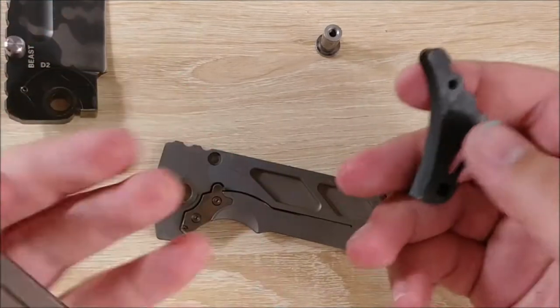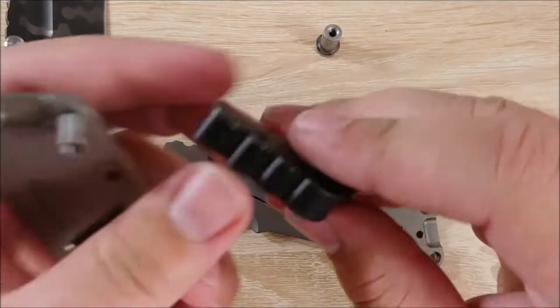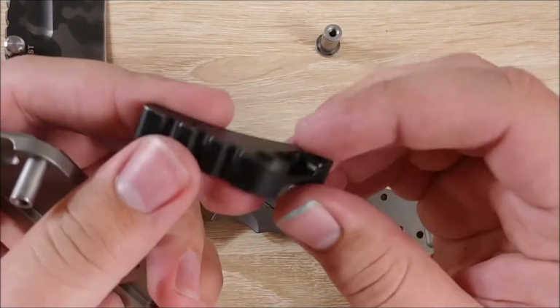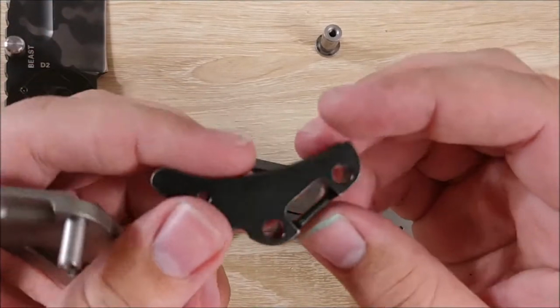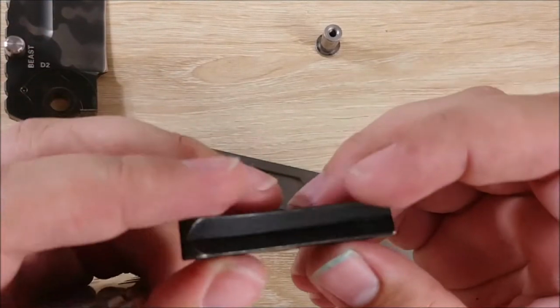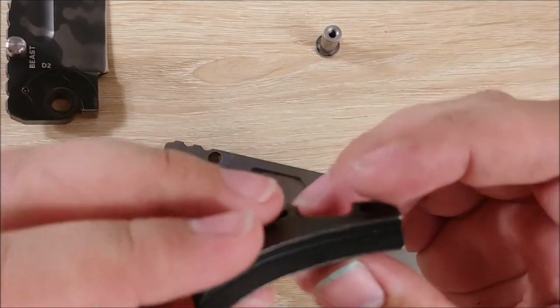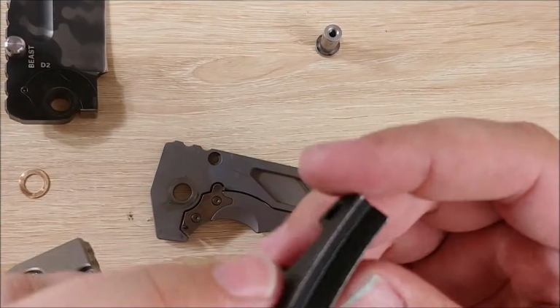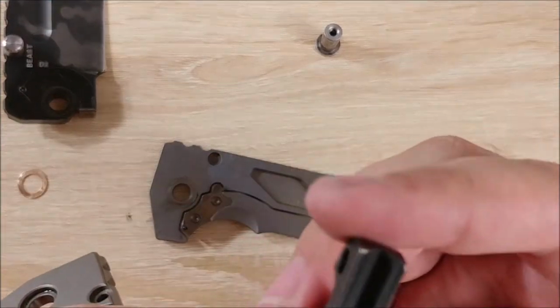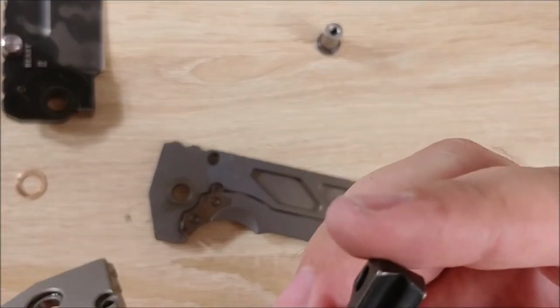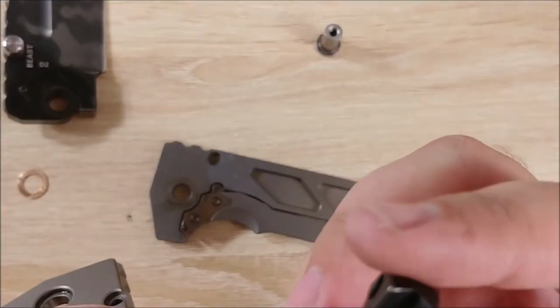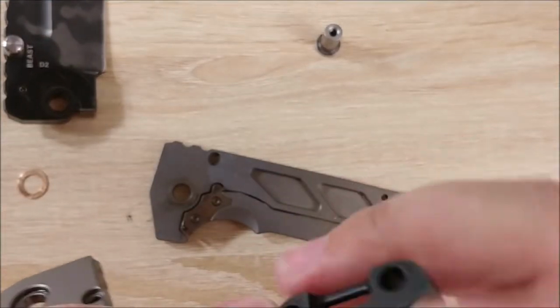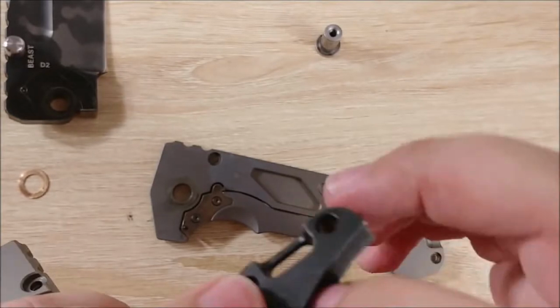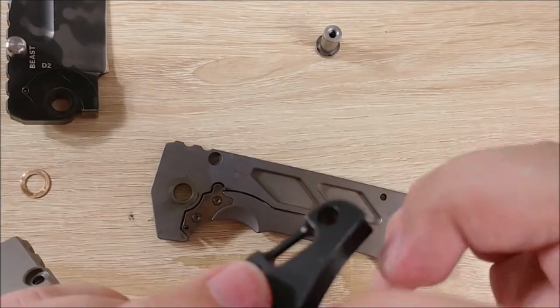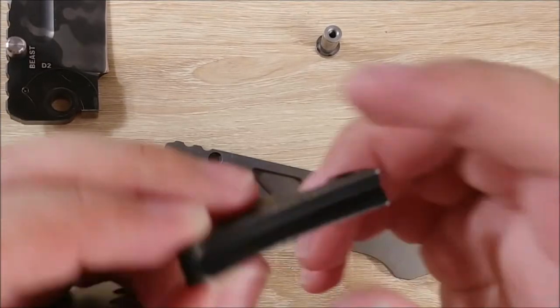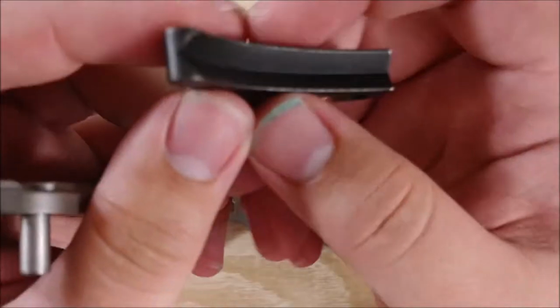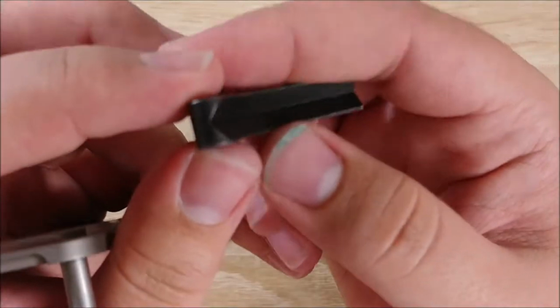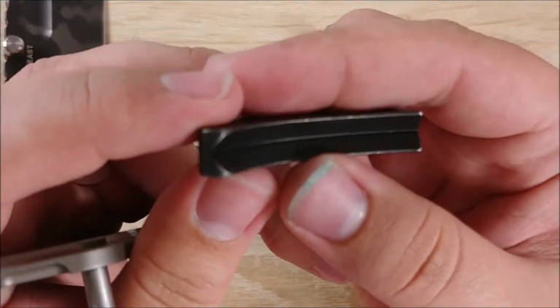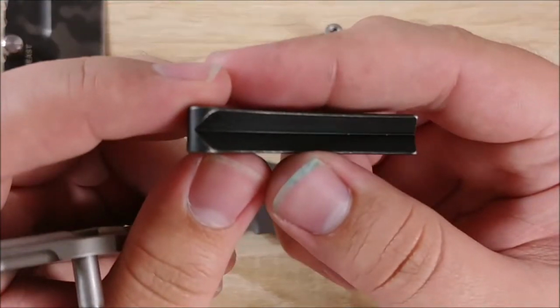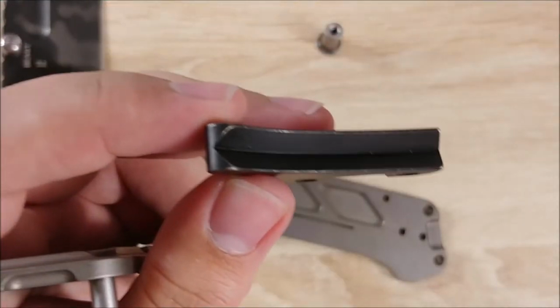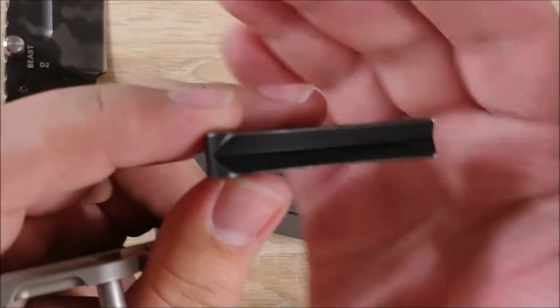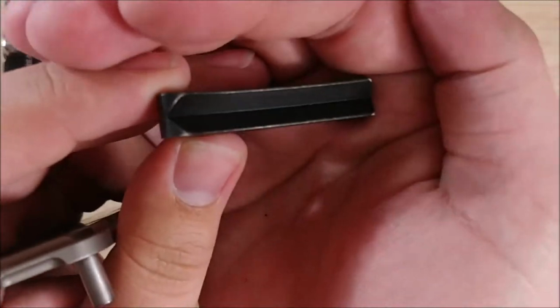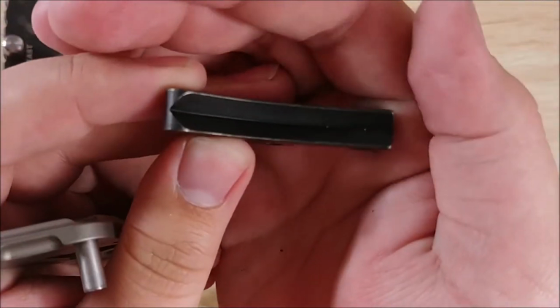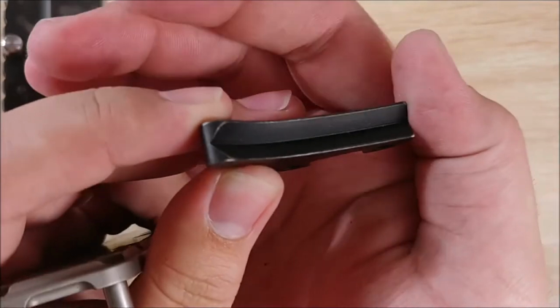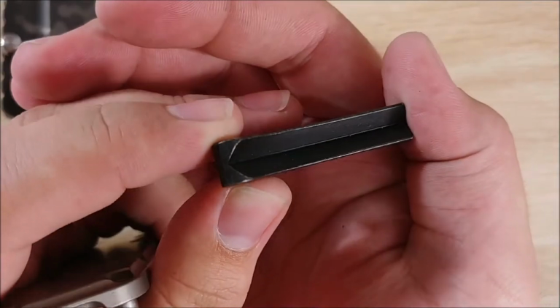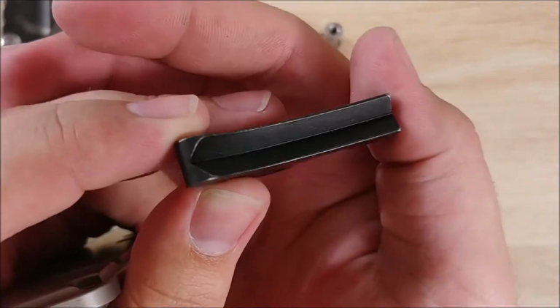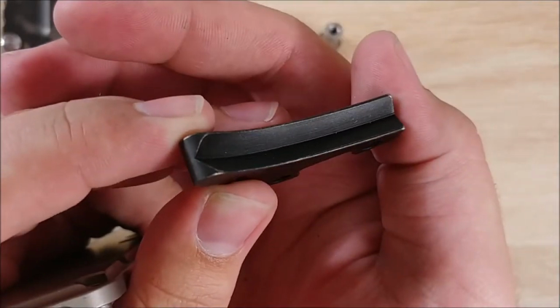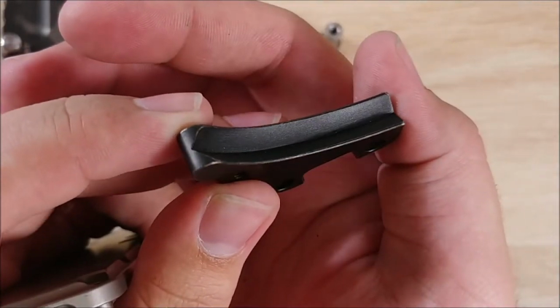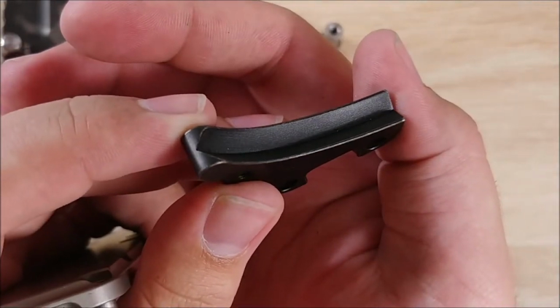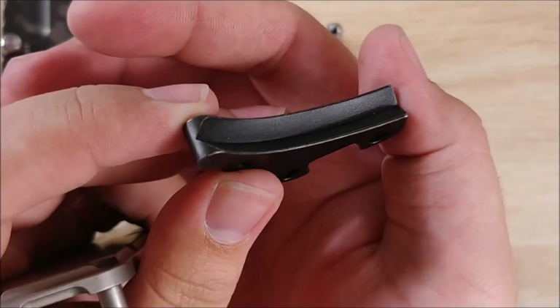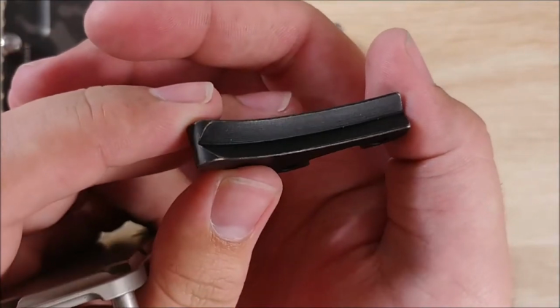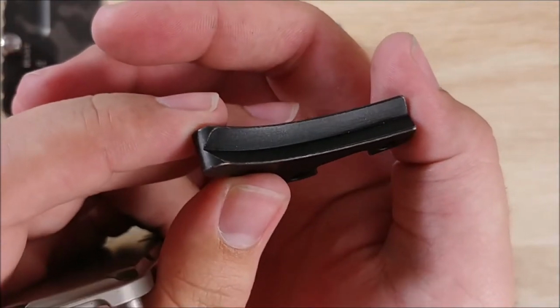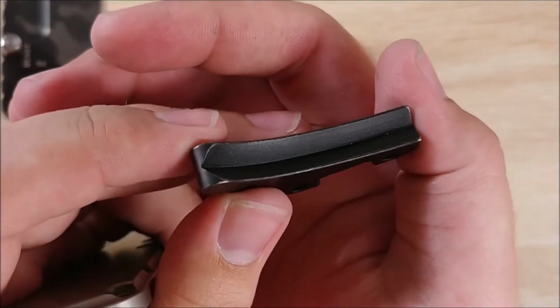The backspacer feels somewhat weighty — it feels like it may be titanium as well. There's a pretty interesting little pattern on the inside. Let's see if I can show you that — yeah, you can see it right there. A little bit of a pattern on the inside.